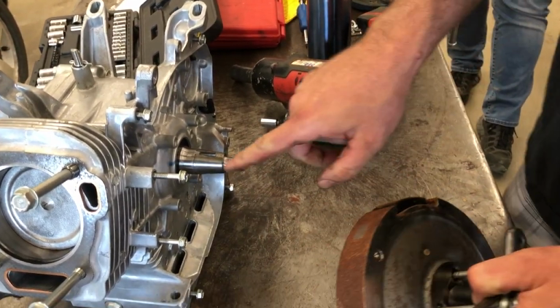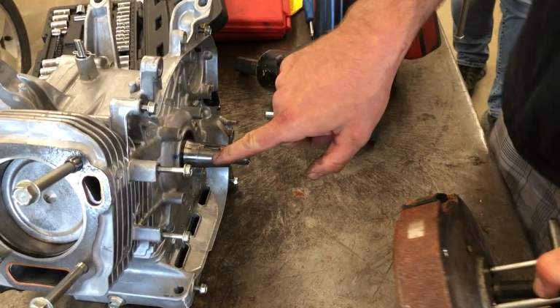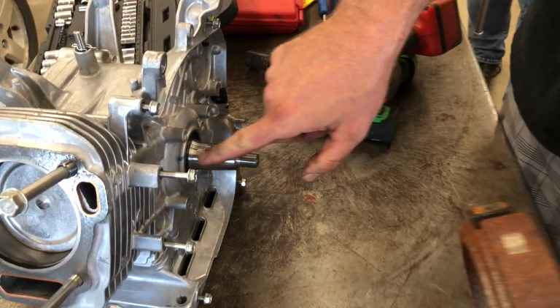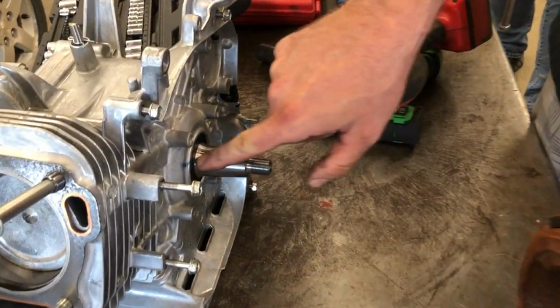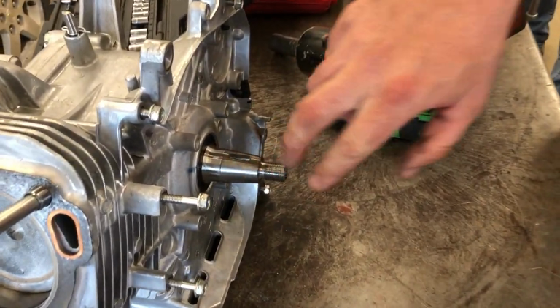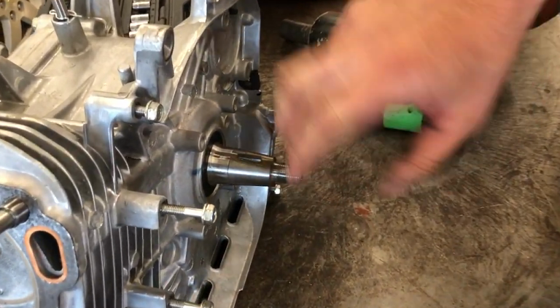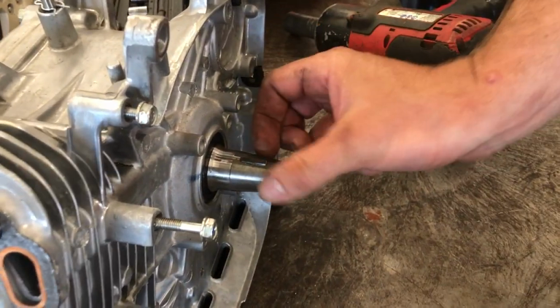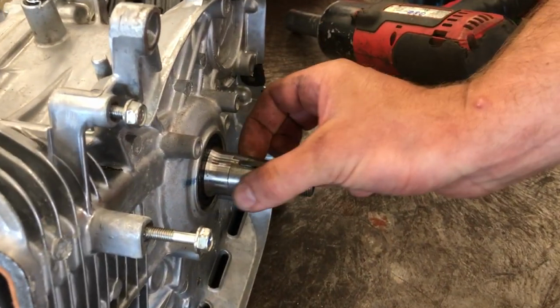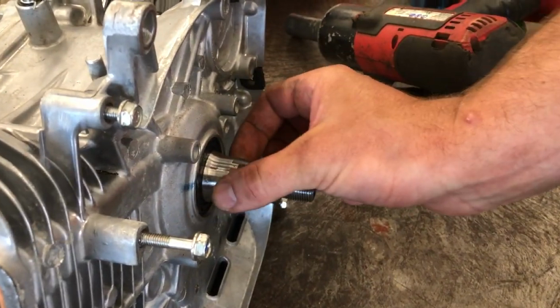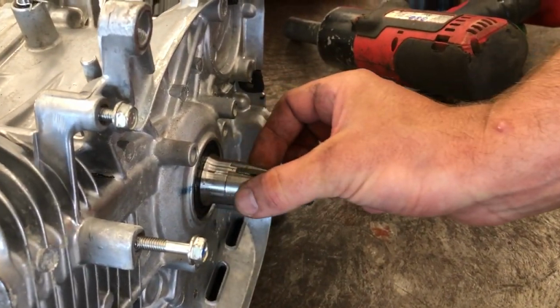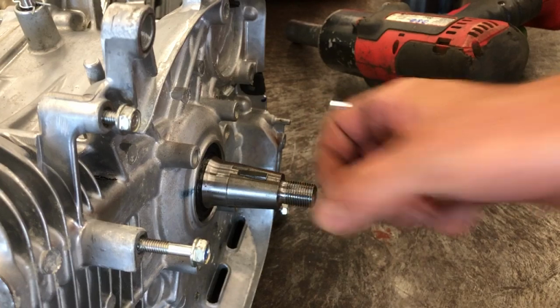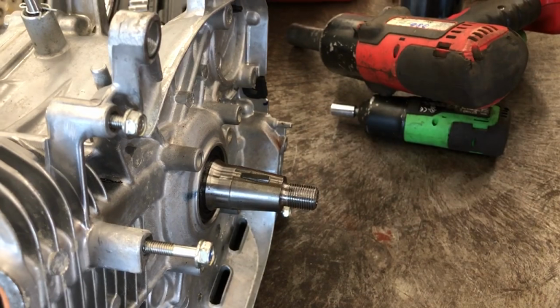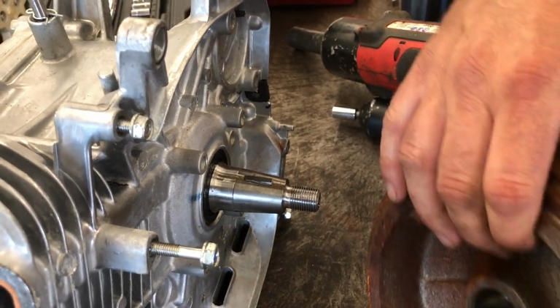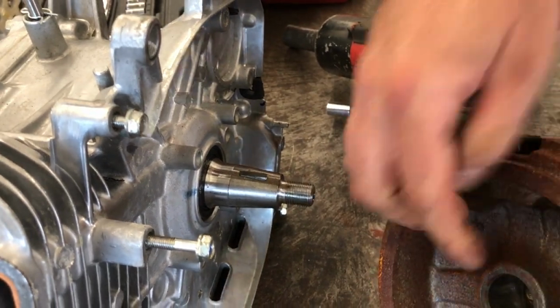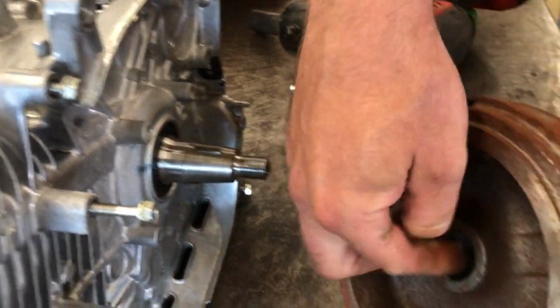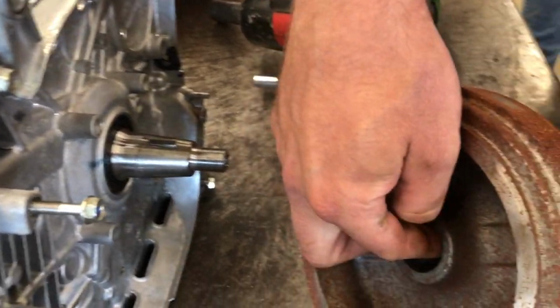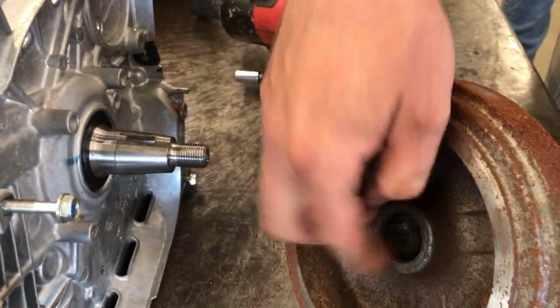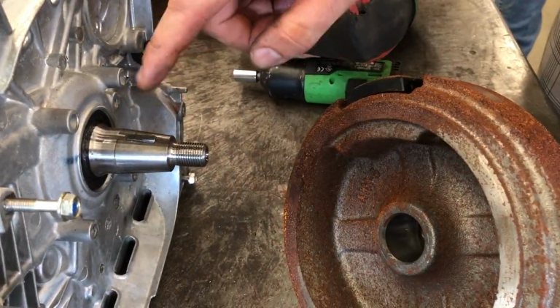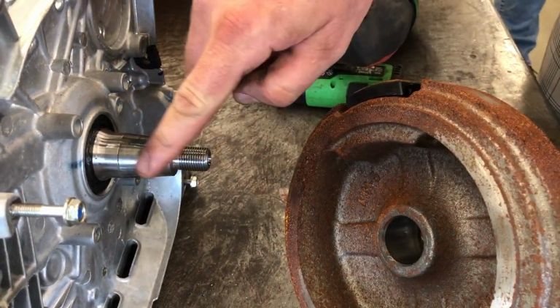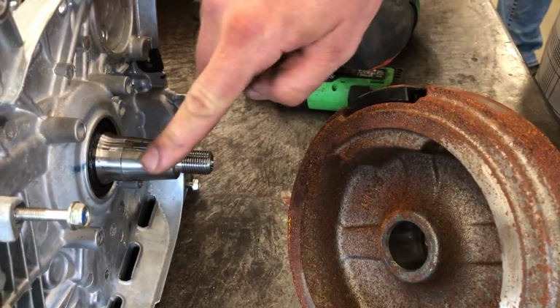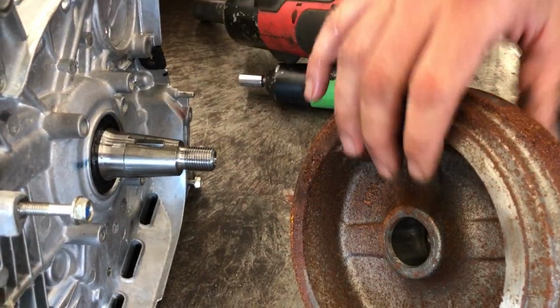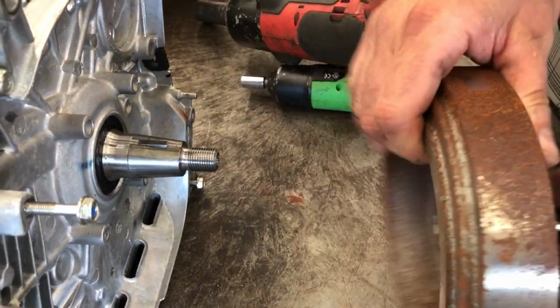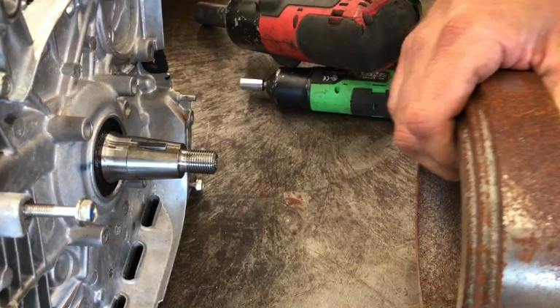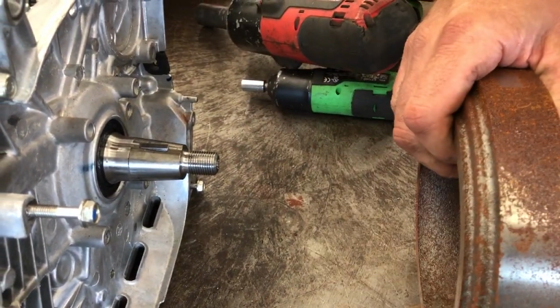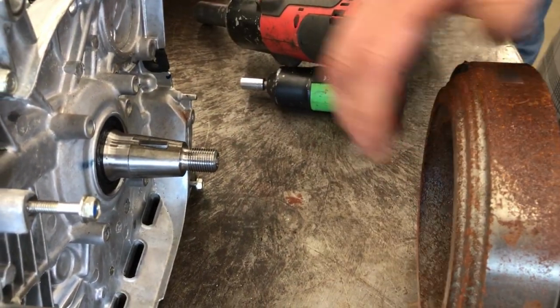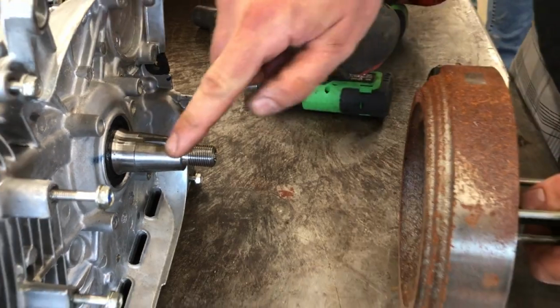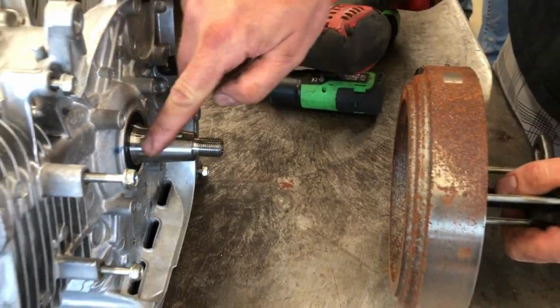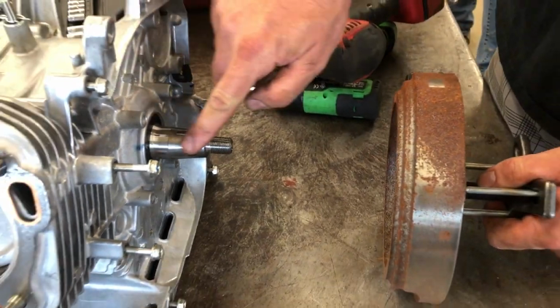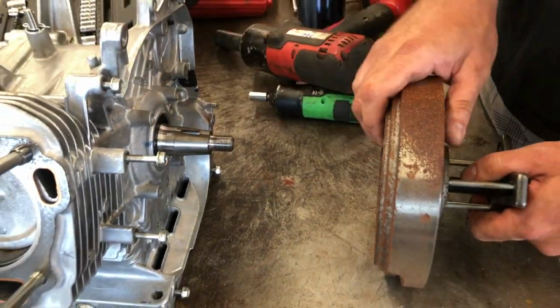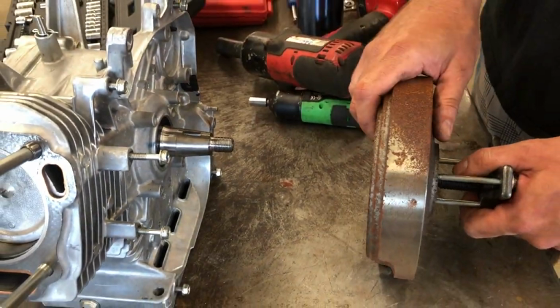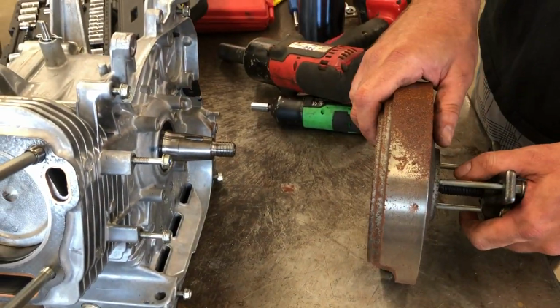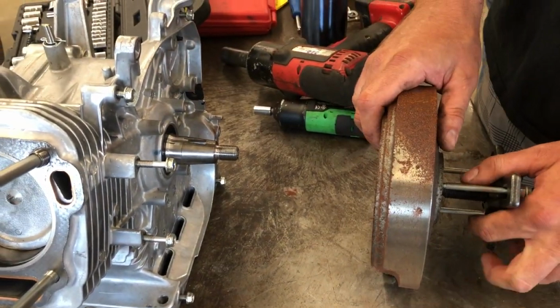If you take a look here, the crankshaft is tapered and the flywheel has a perfectly round hole. That's why it's stuck — because of the taper on the crankshaft when you tighten it.